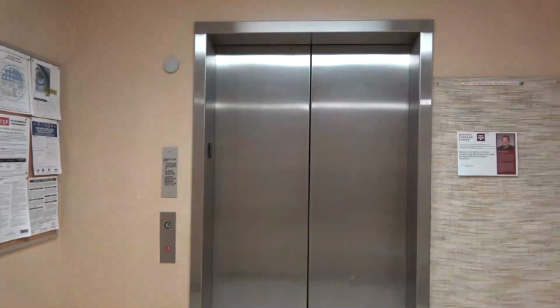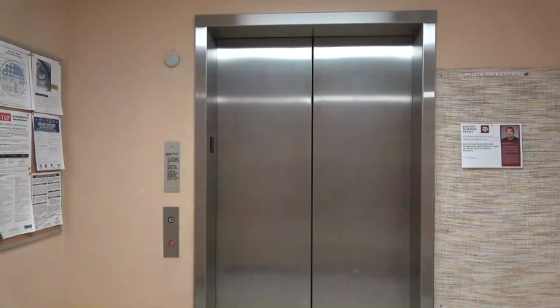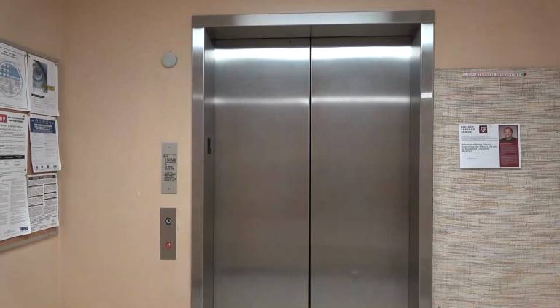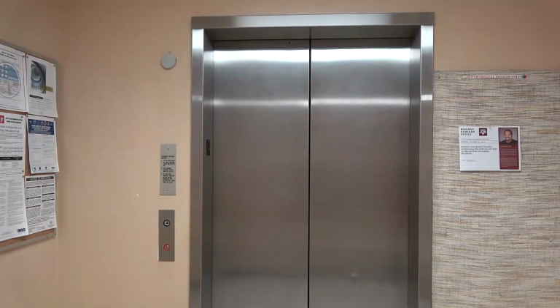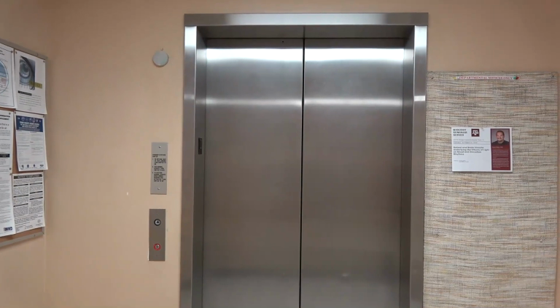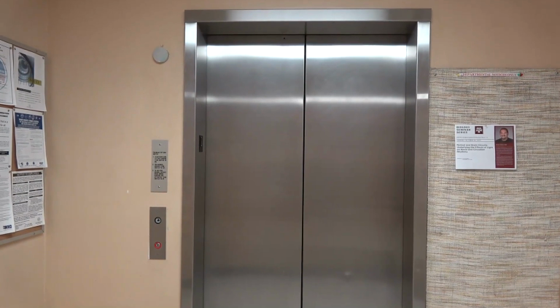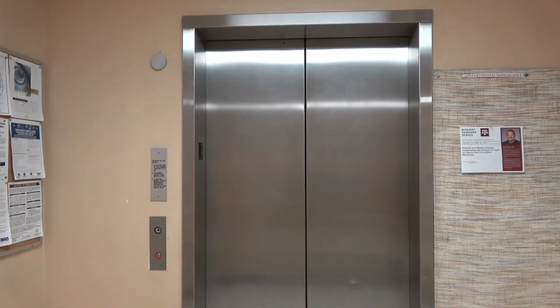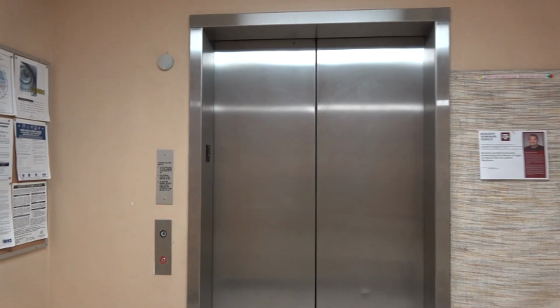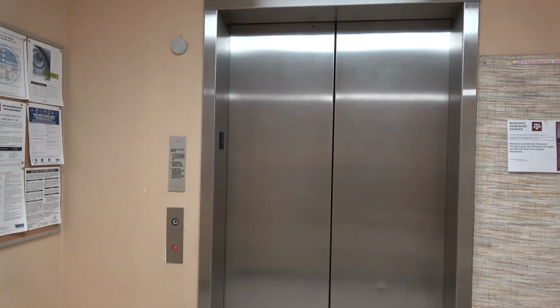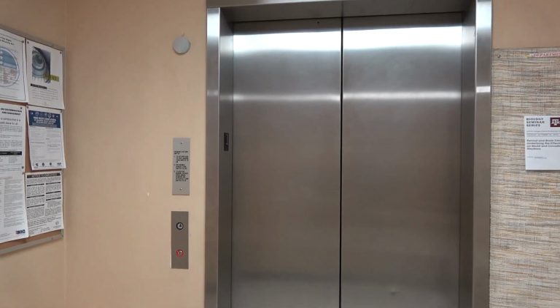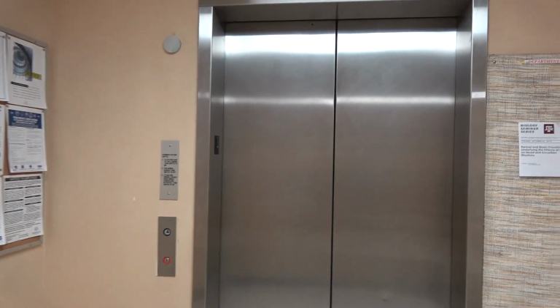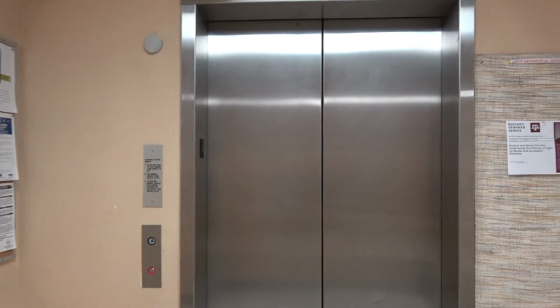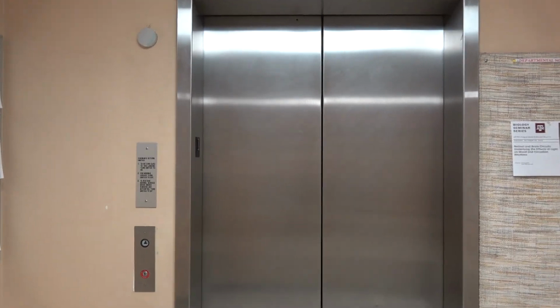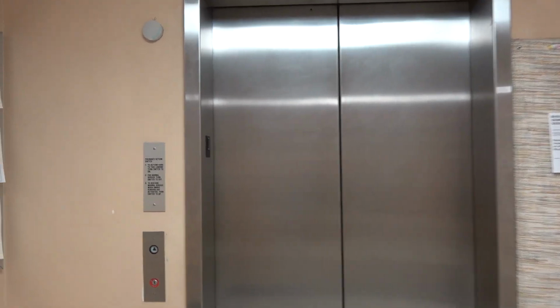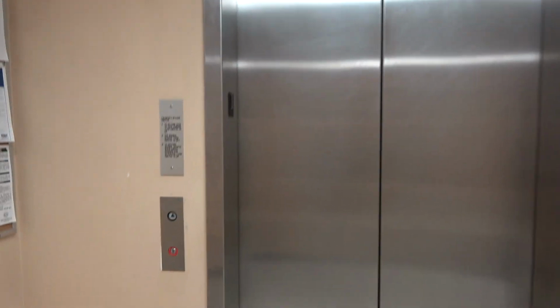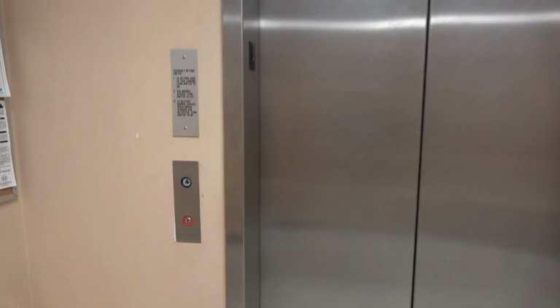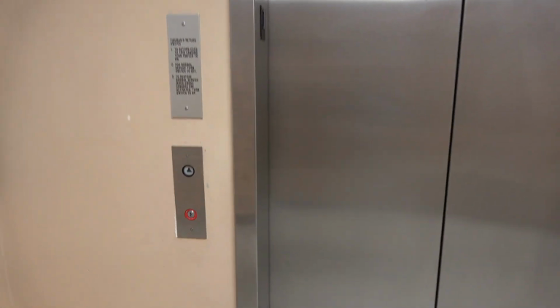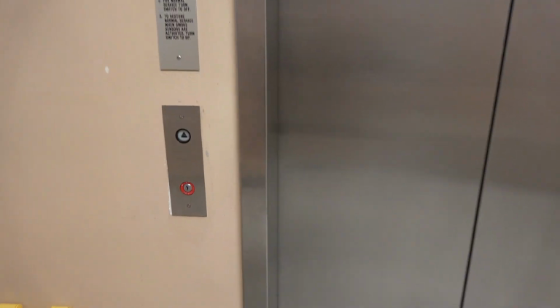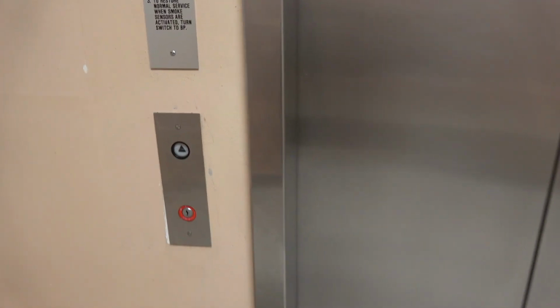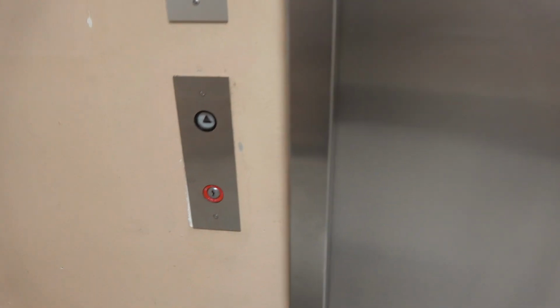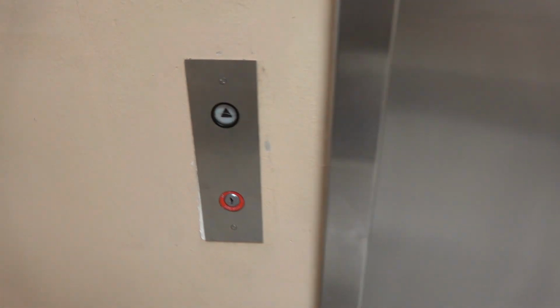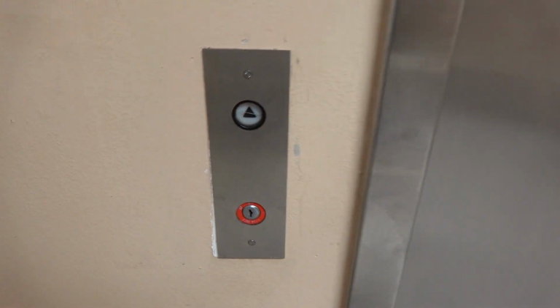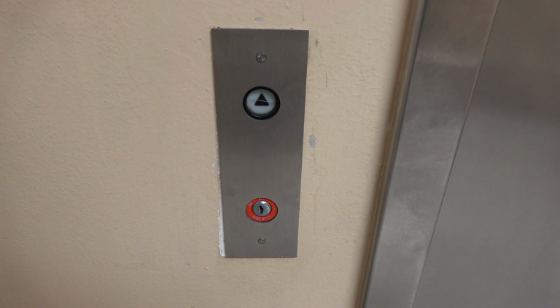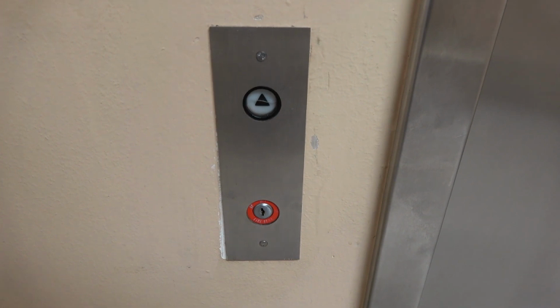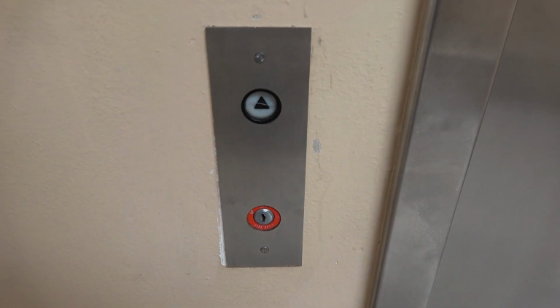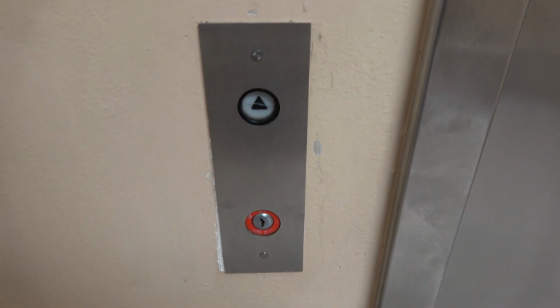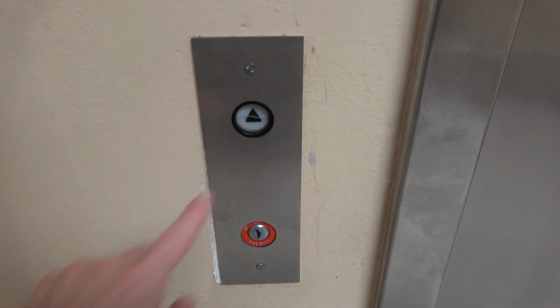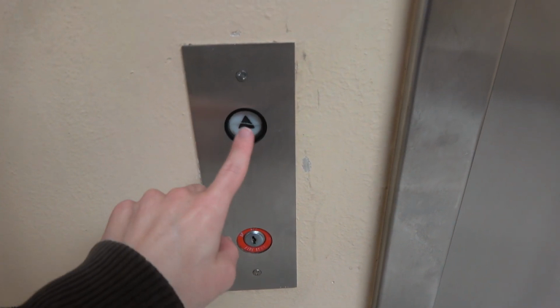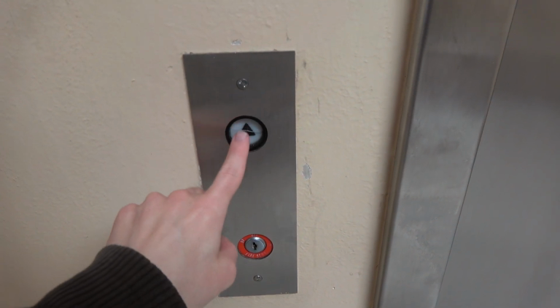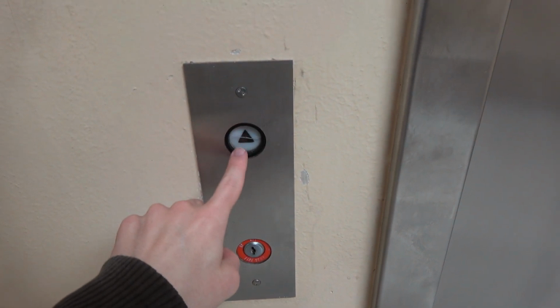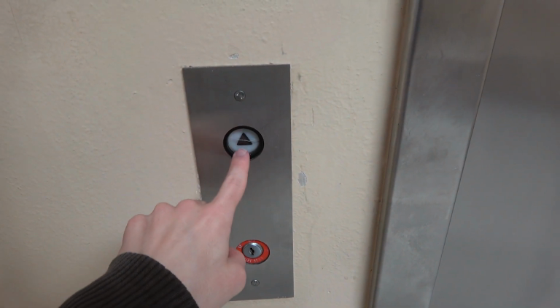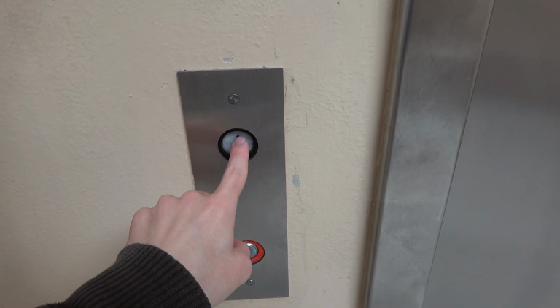Here we come to the passenger elevator at the Biological Science Building East, Texas A&M University in College Station, Texas. This is the Westinghouse and I just heard it coming.